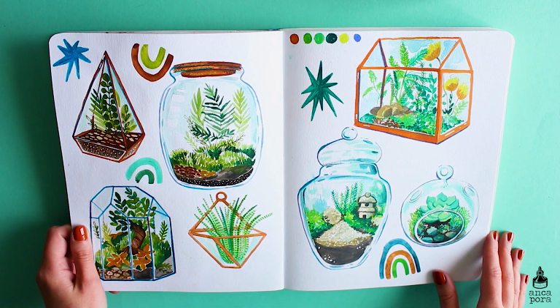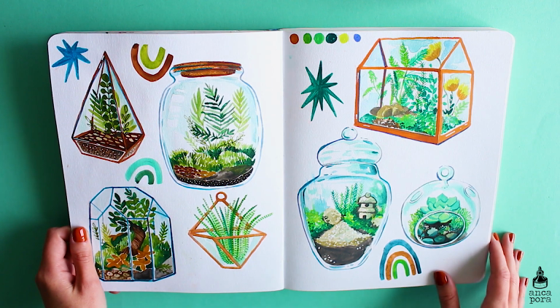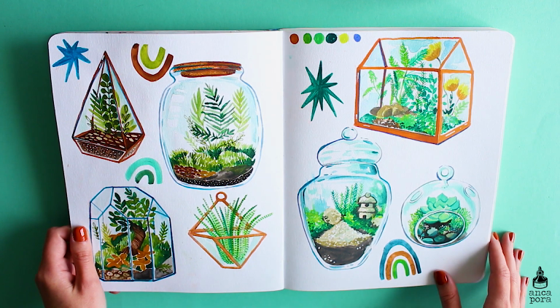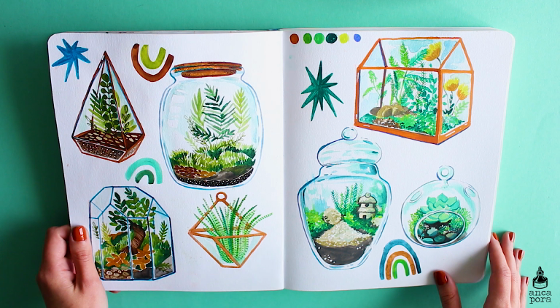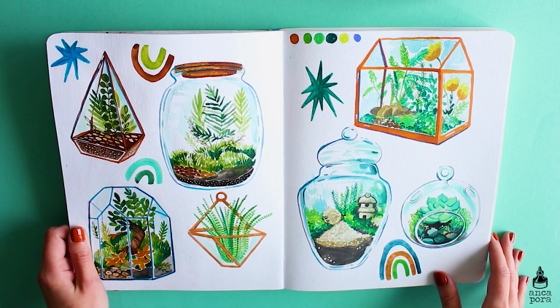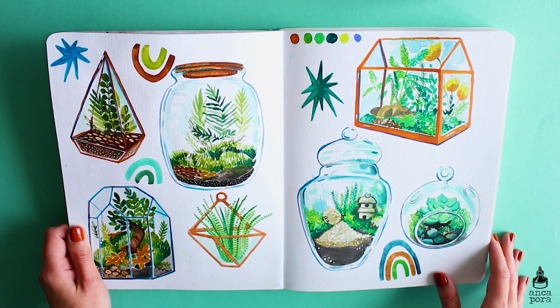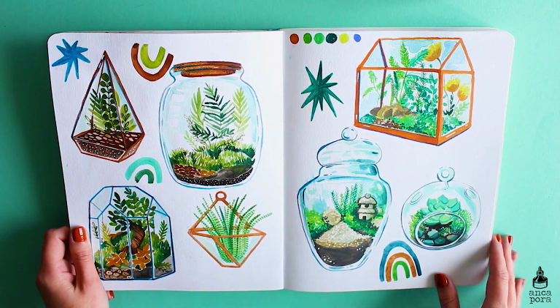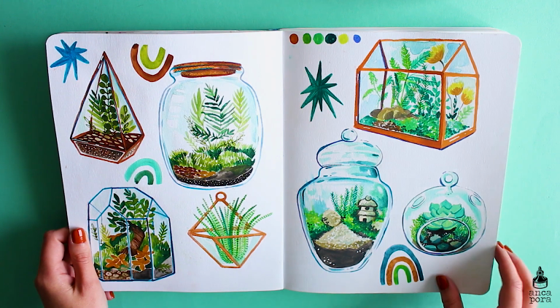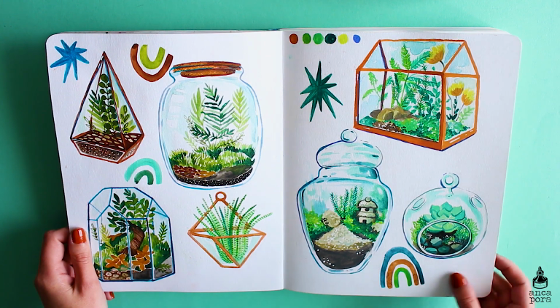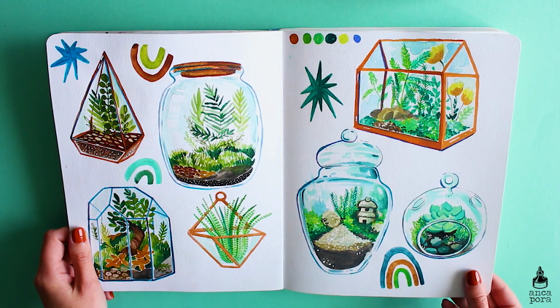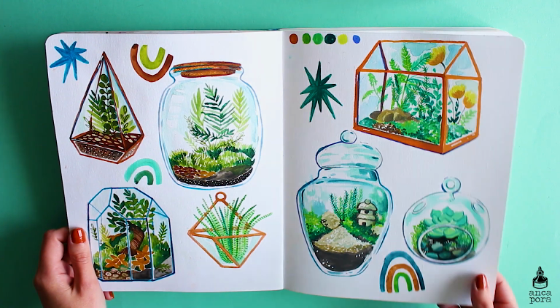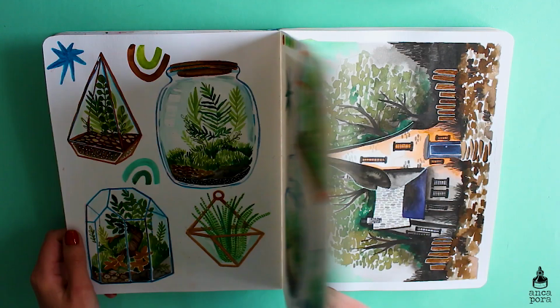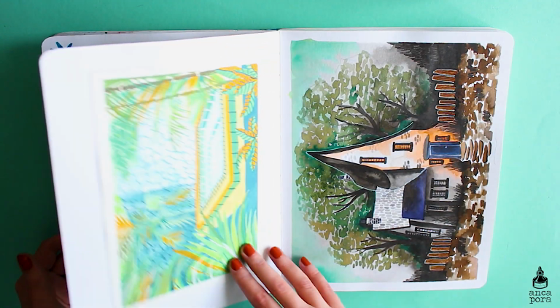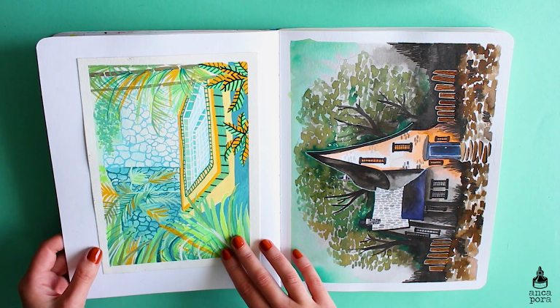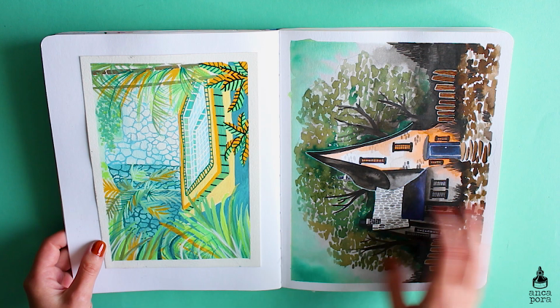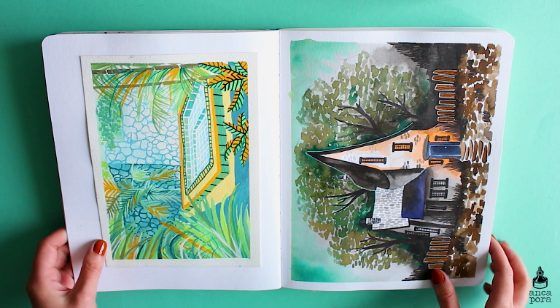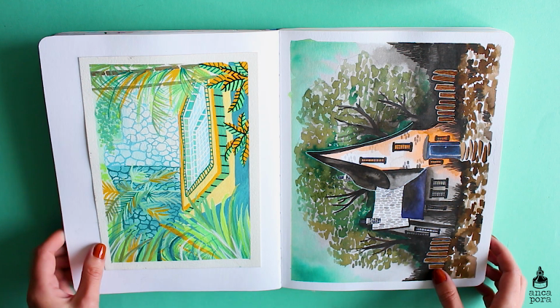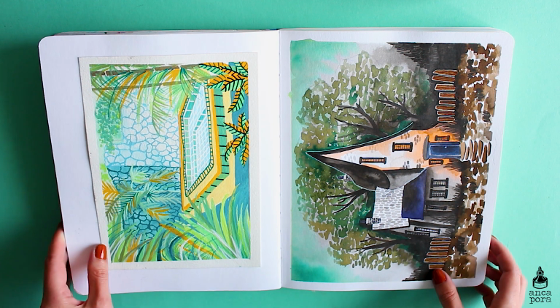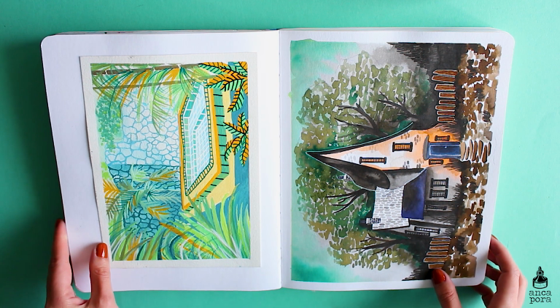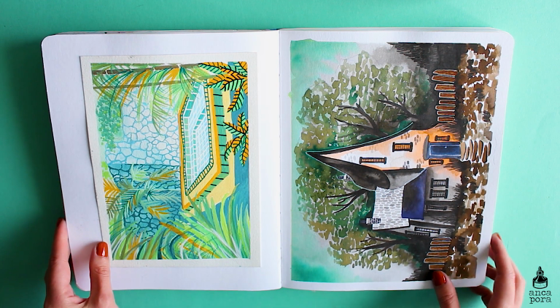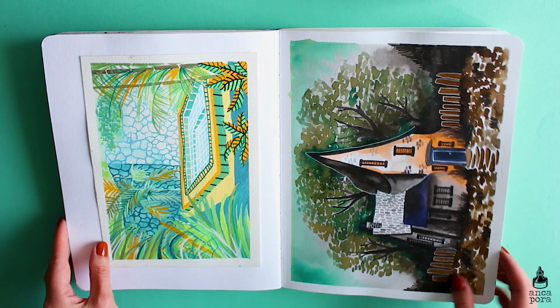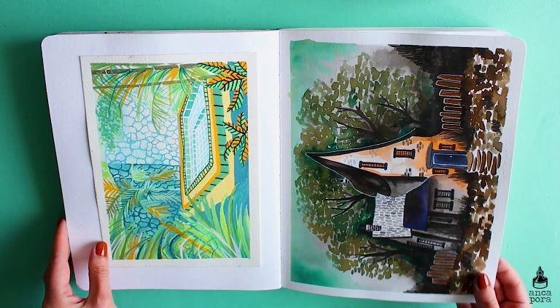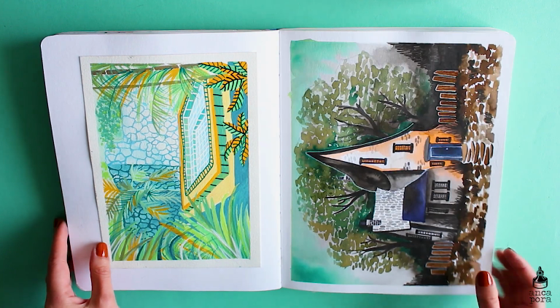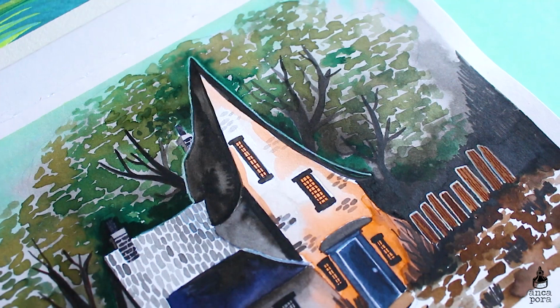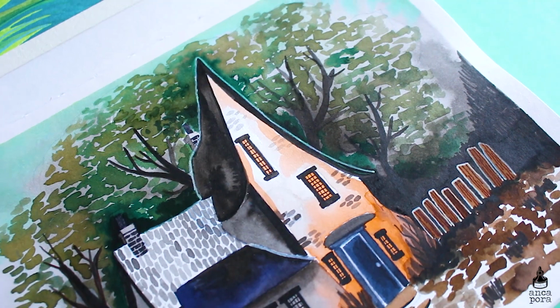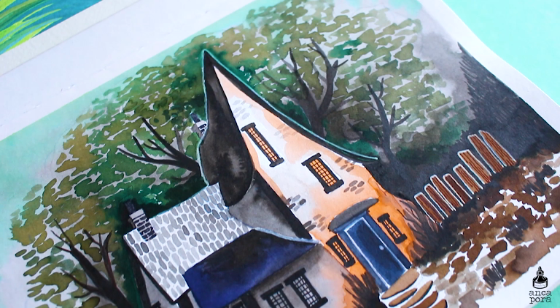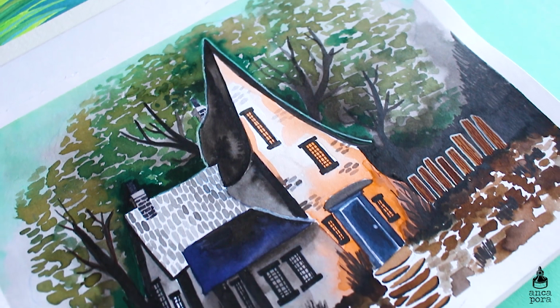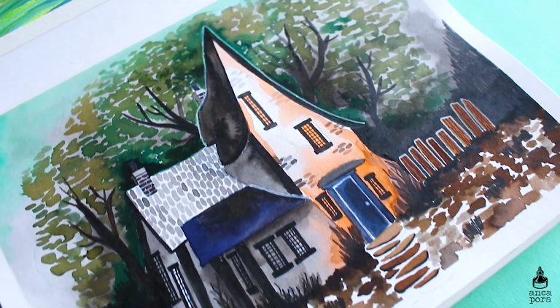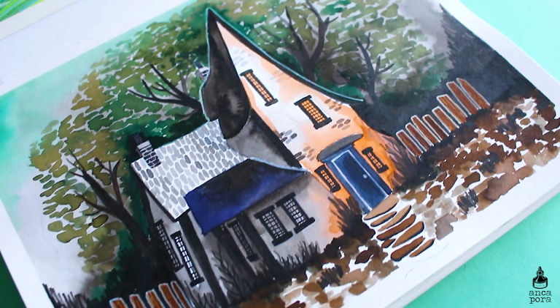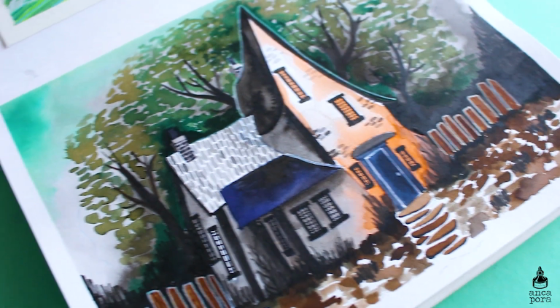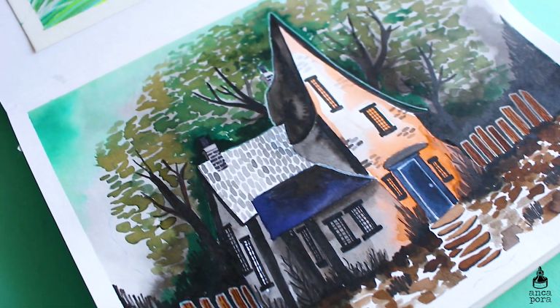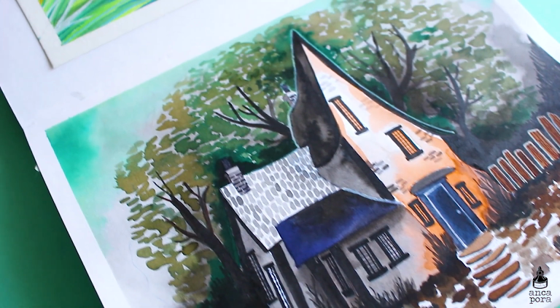On the left side you will see some notes from illustrators I bought stuff from. This spread is one of my favorites in the sketchbook — it's basically terrarium paintings. I used the Prima watercolors in Woodlands to paint them.